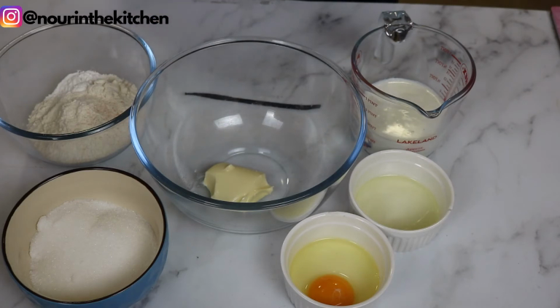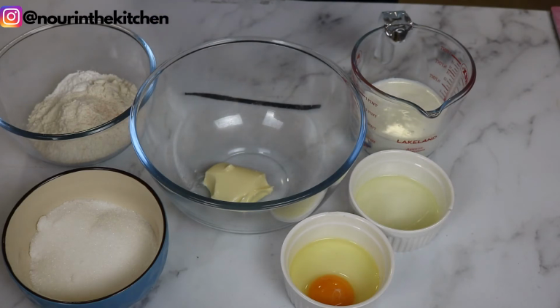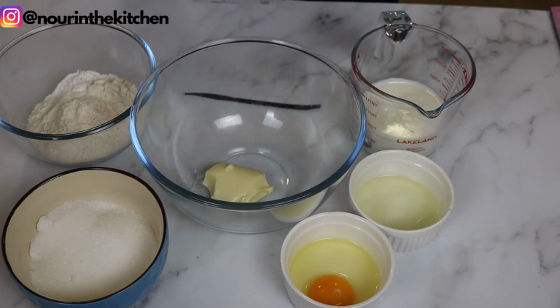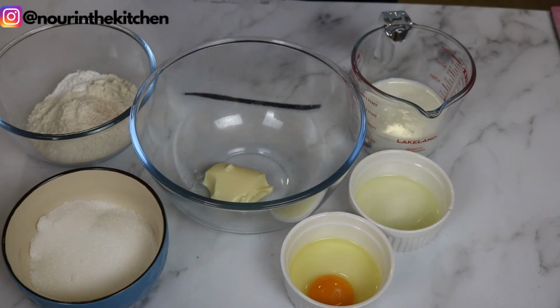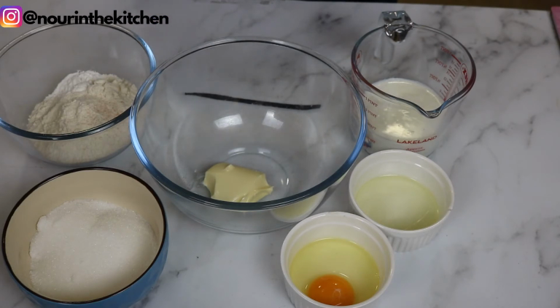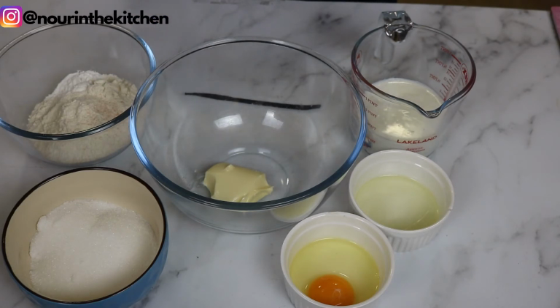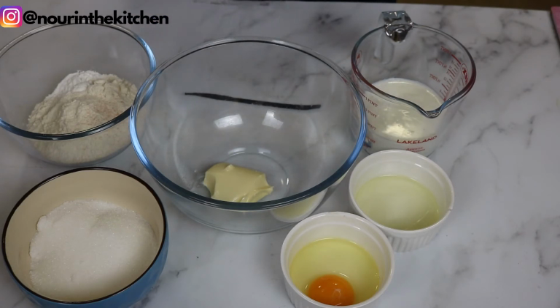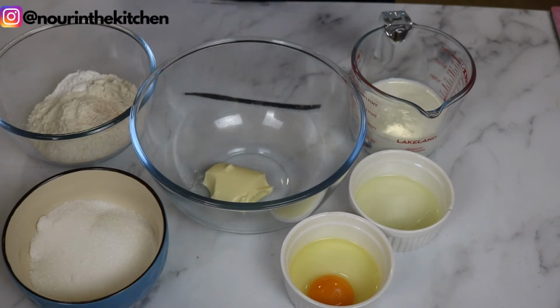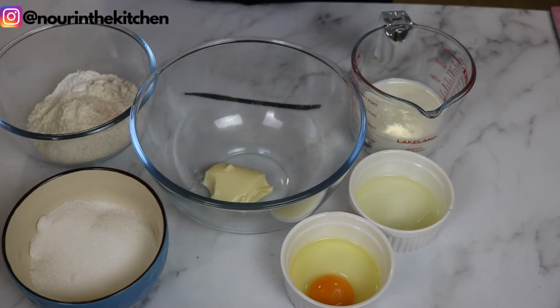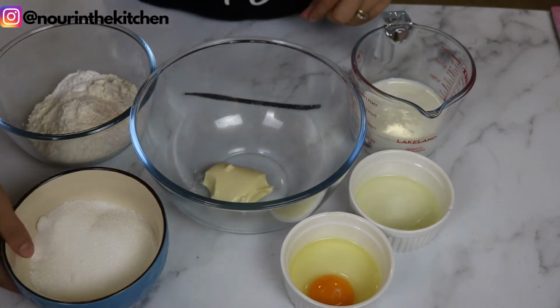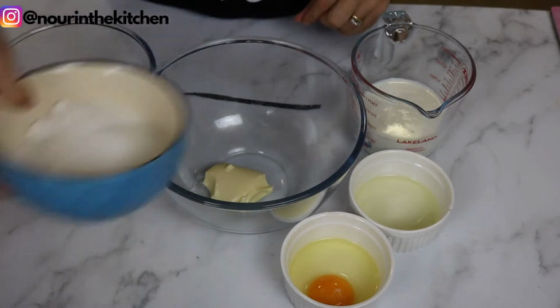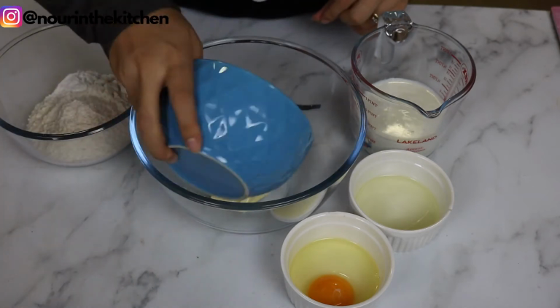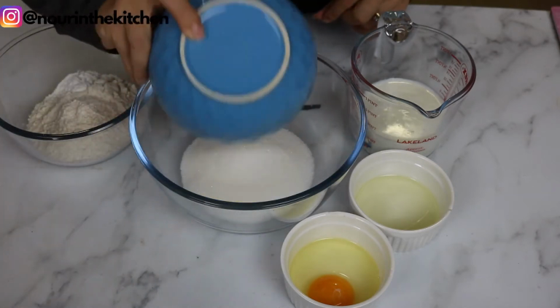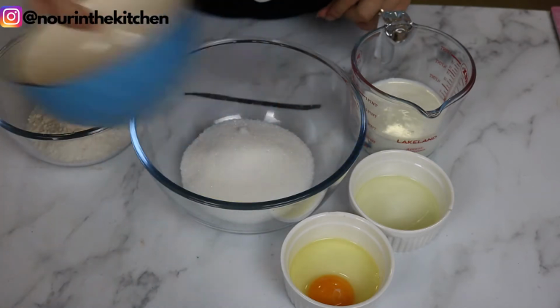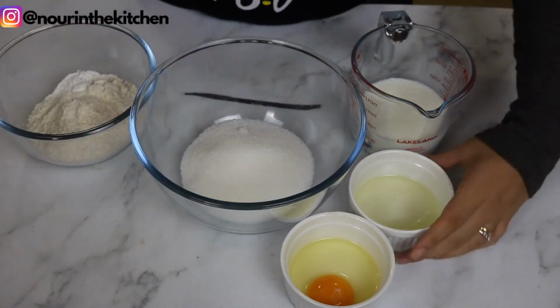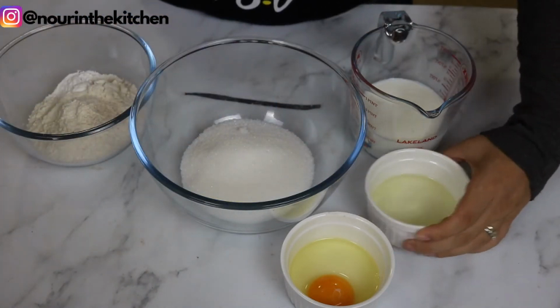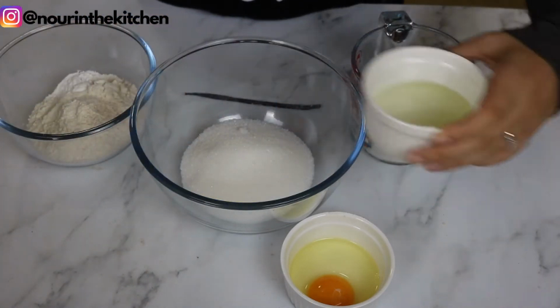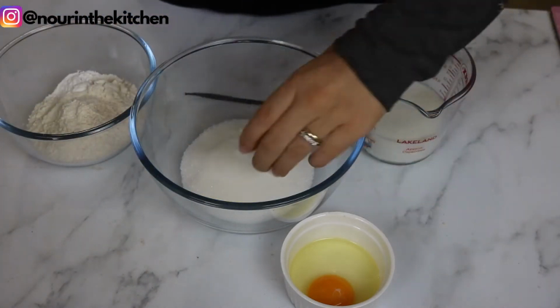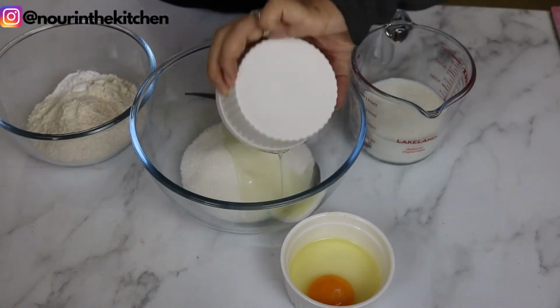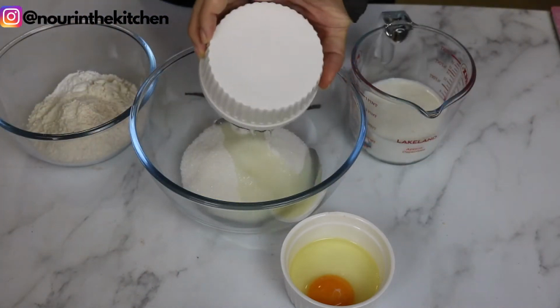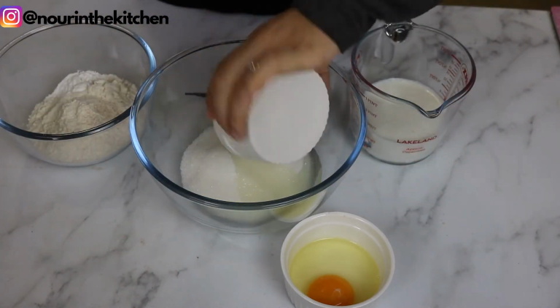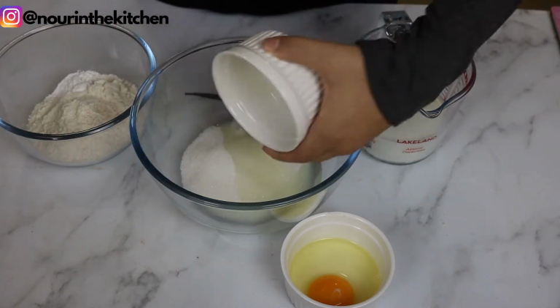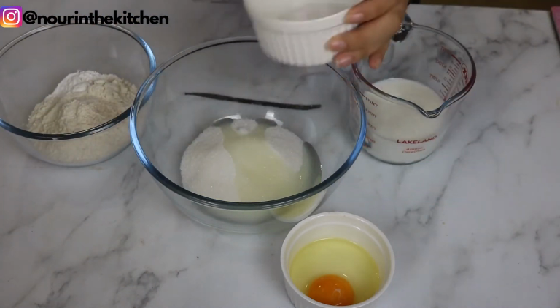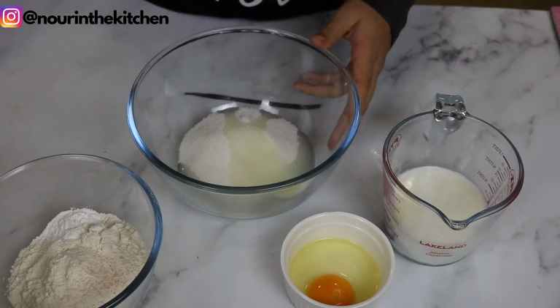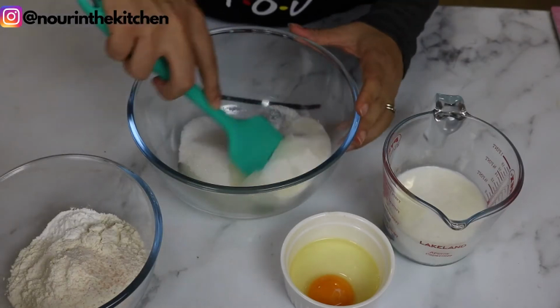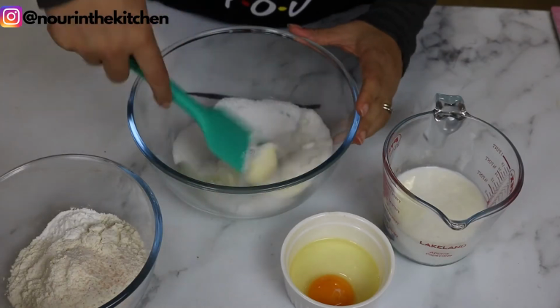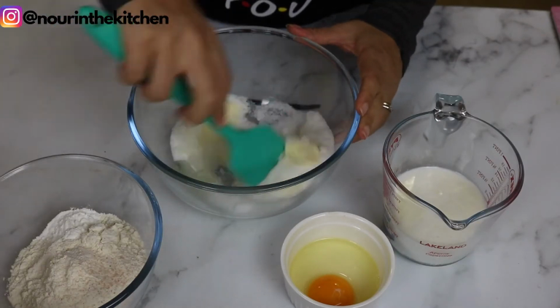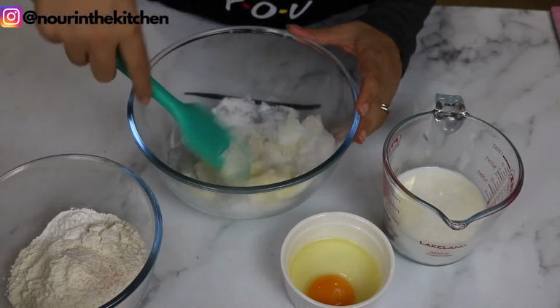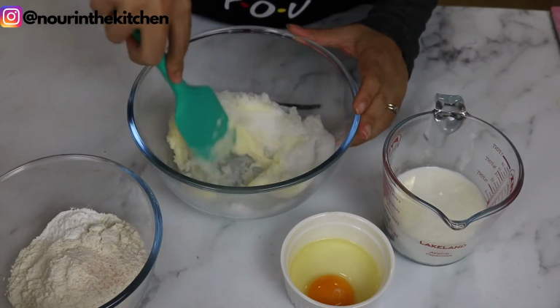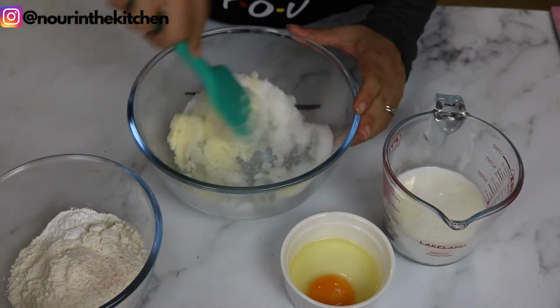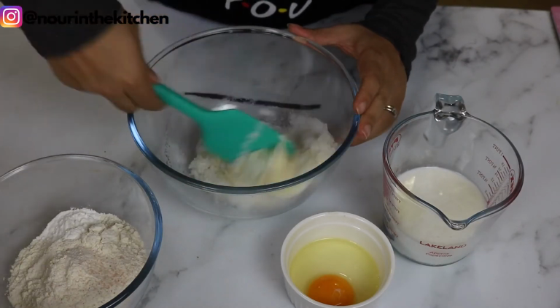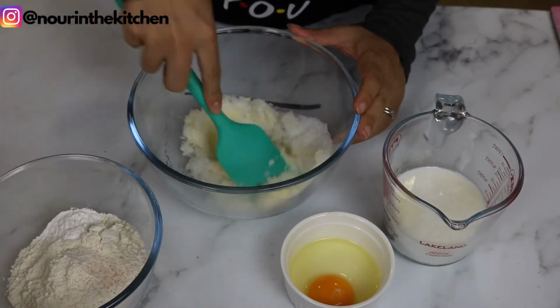Step number one is to combine the sugar with the butter and oil and mix it all together until the sugar has softened up and is well incorporated.